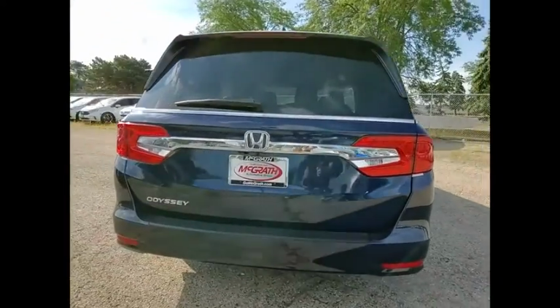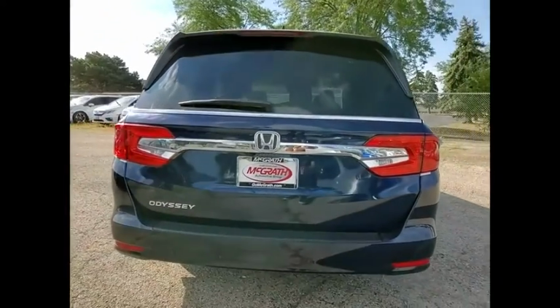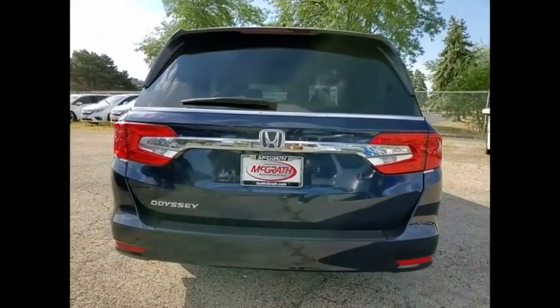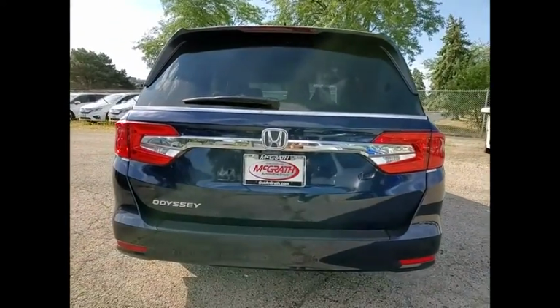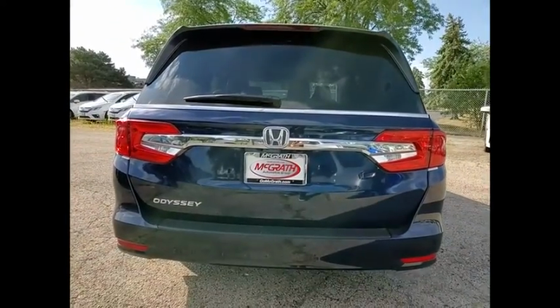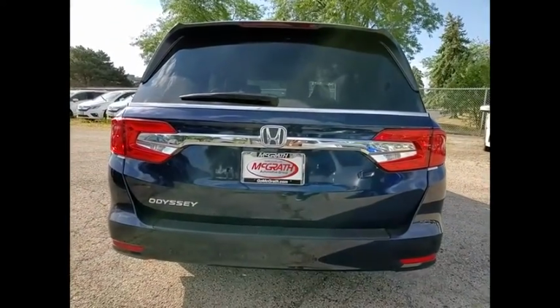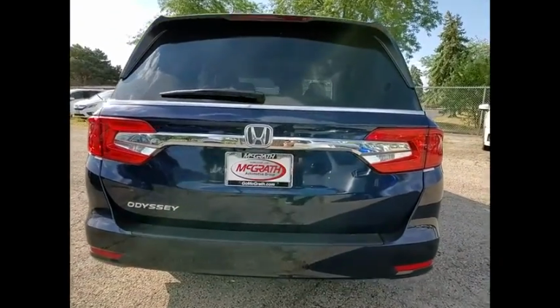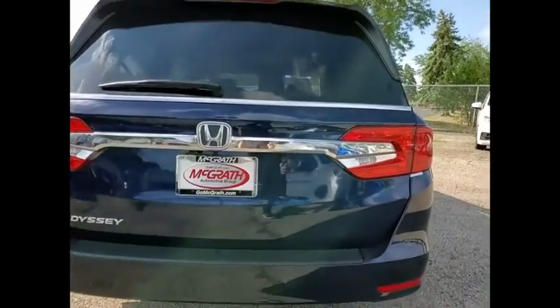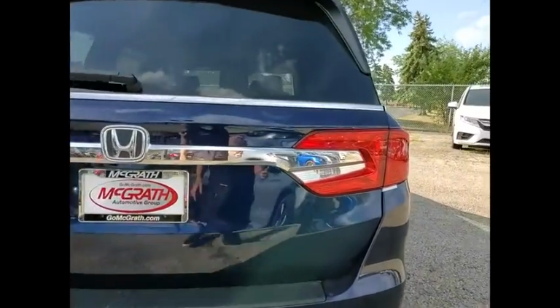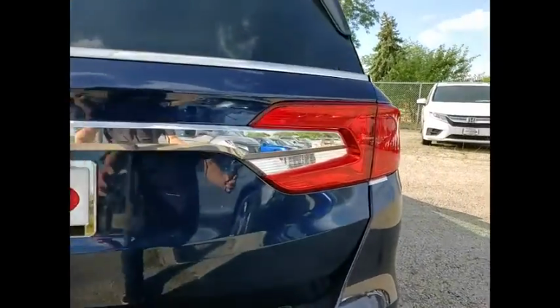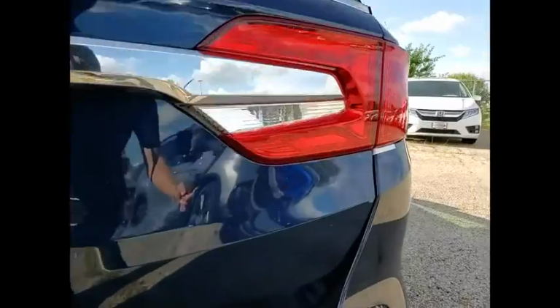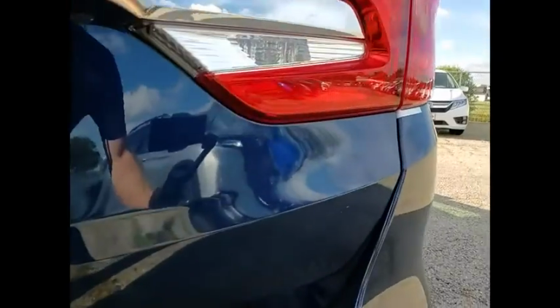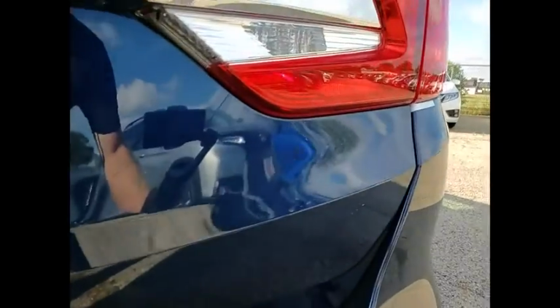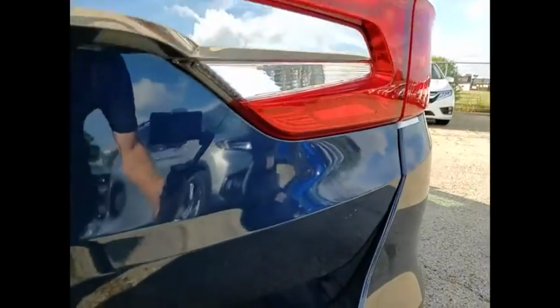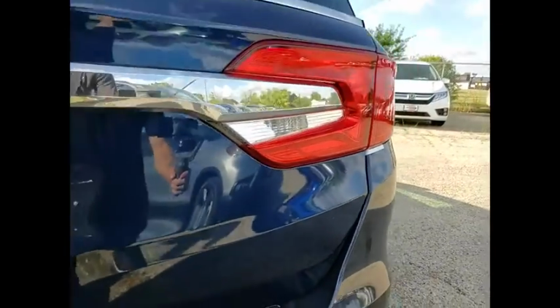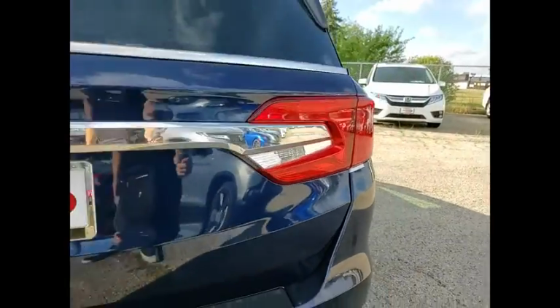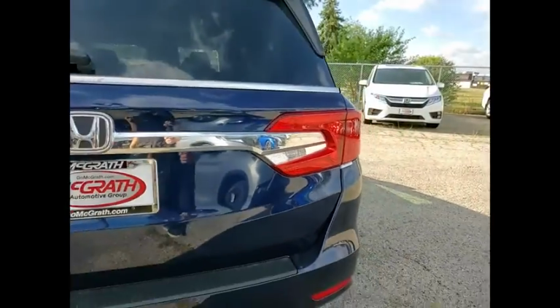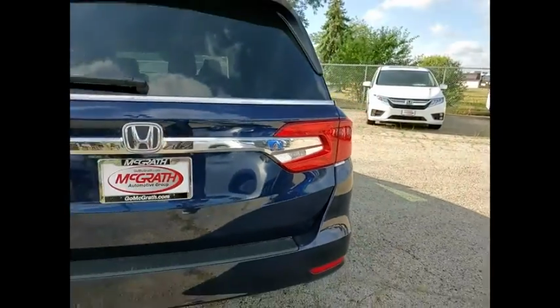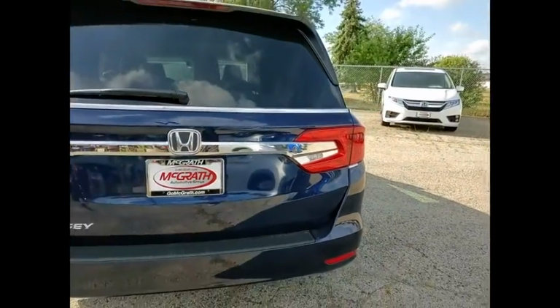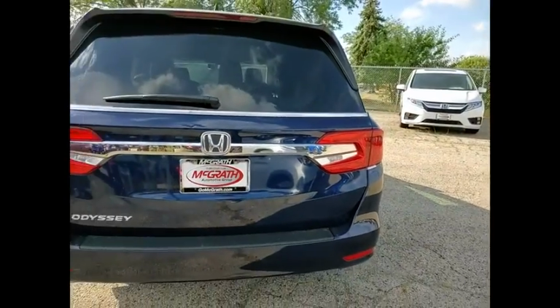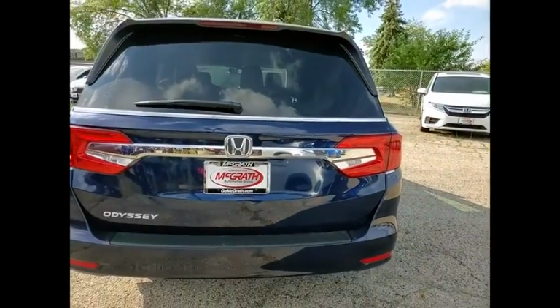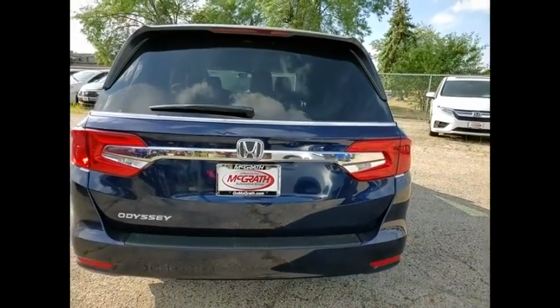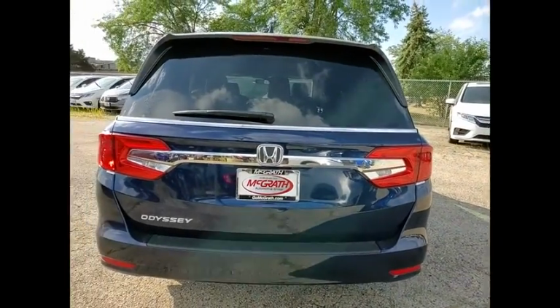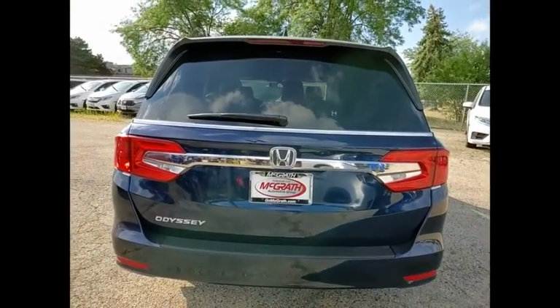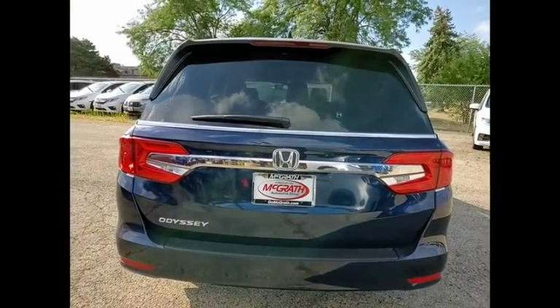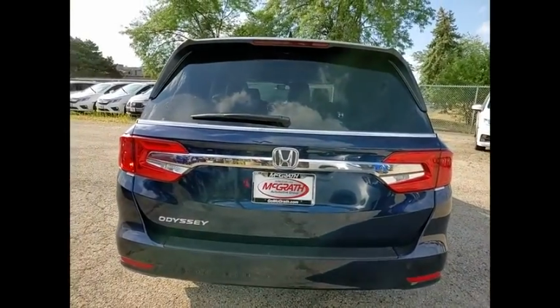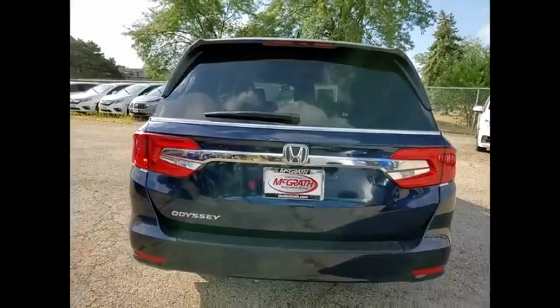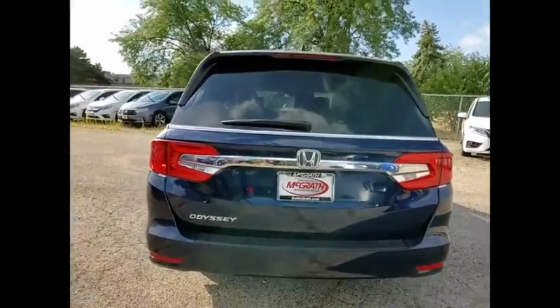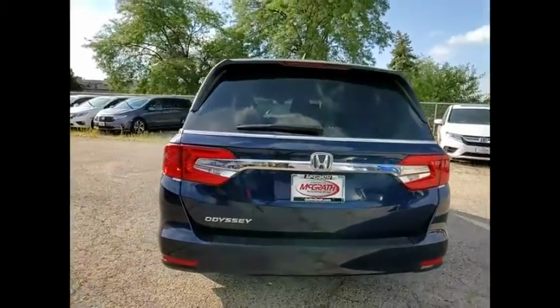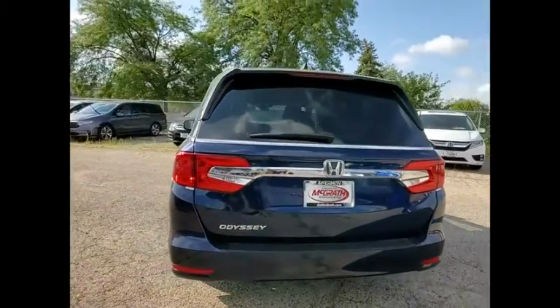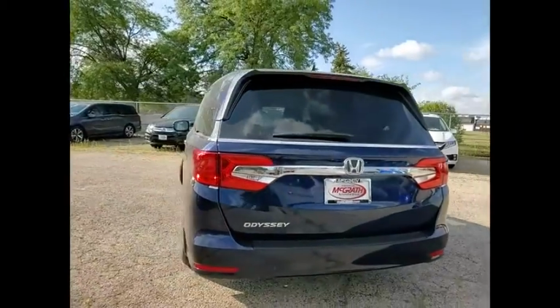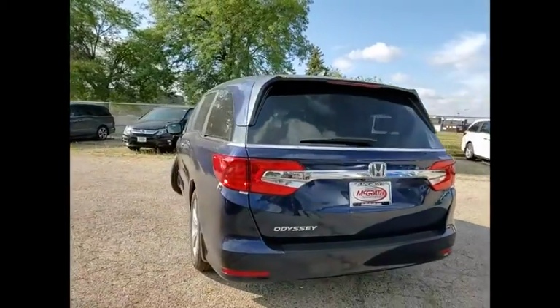Tire pressure monitor, blind spot monitor, heated mirrors, aluminum wheels, rear spoiler, remote engine start, power lift gate, brake assist, traction control.